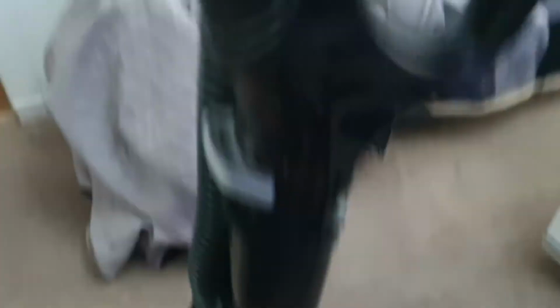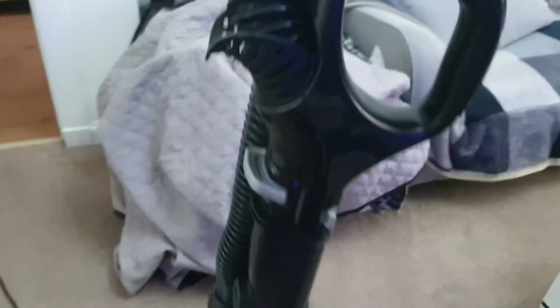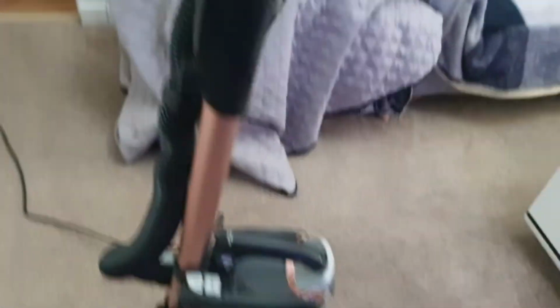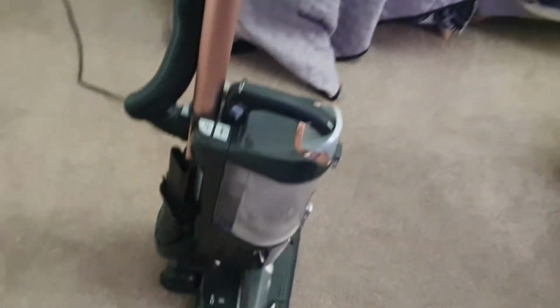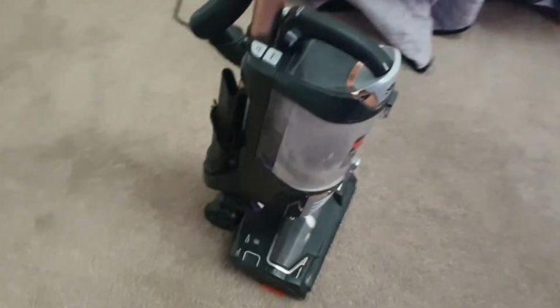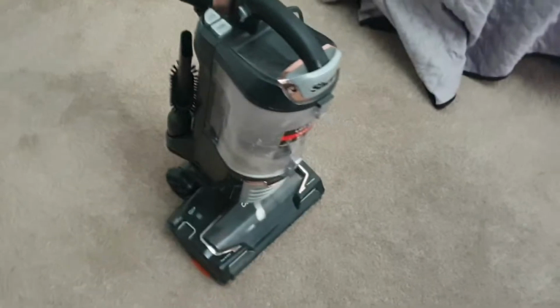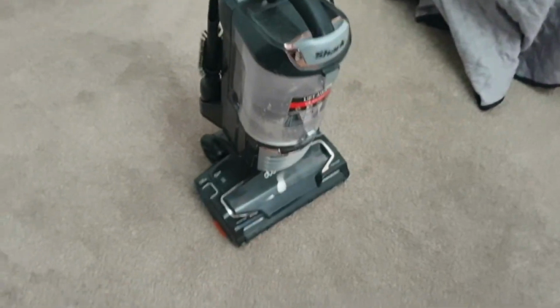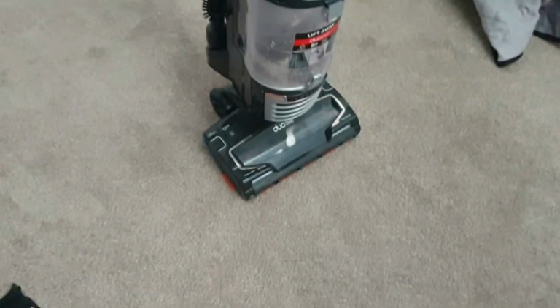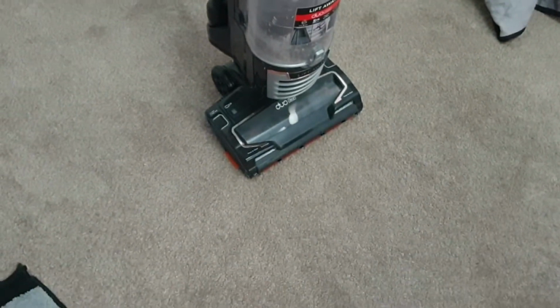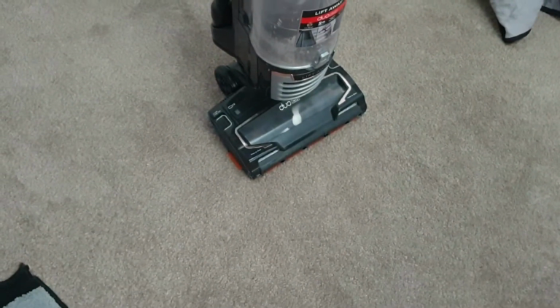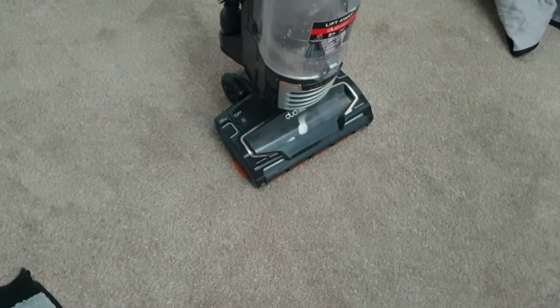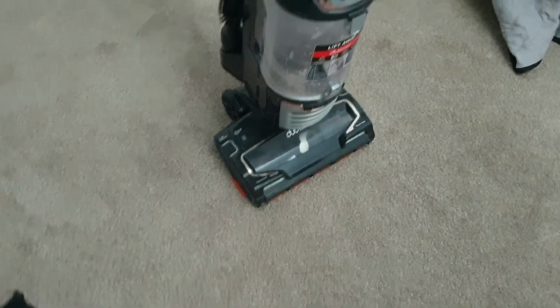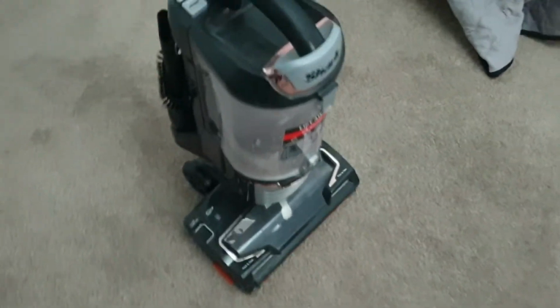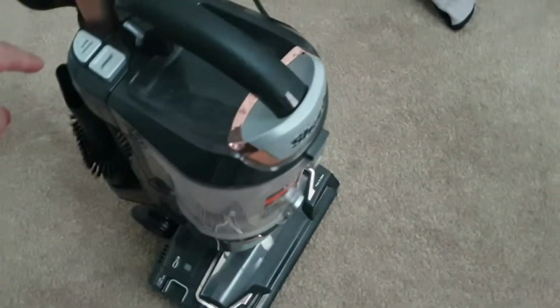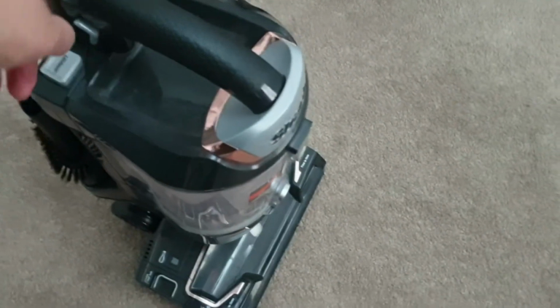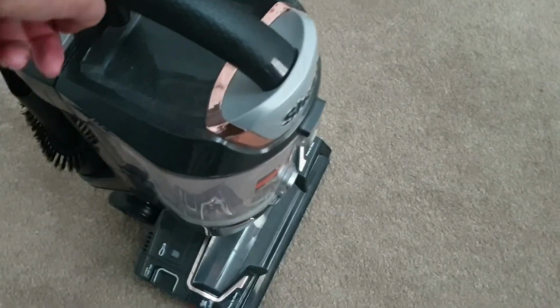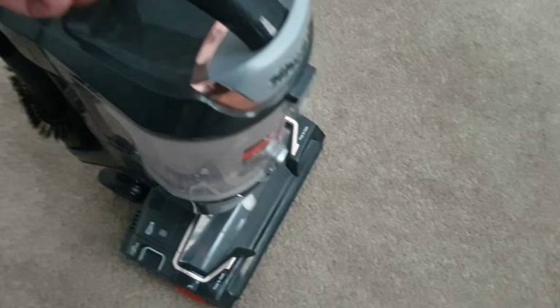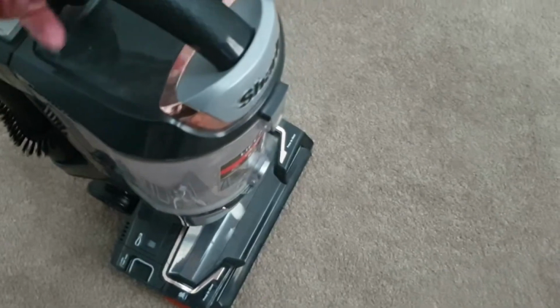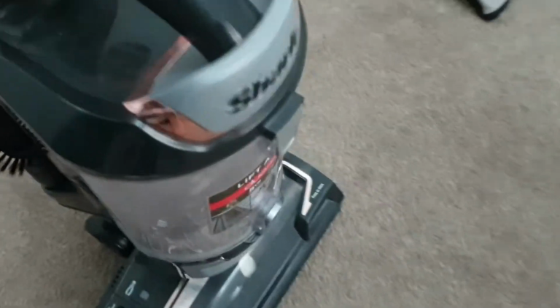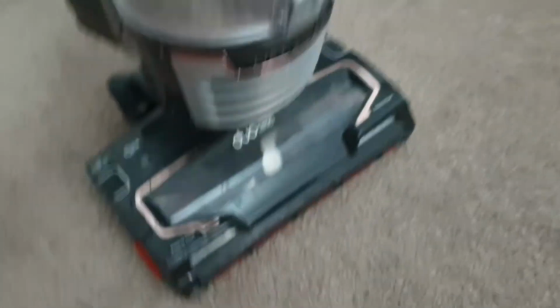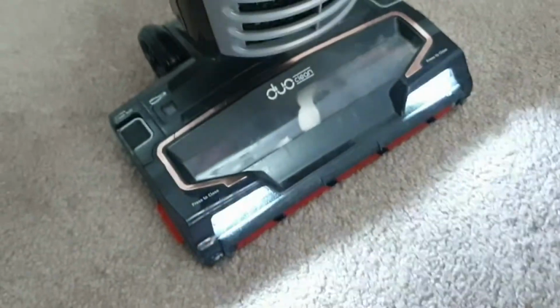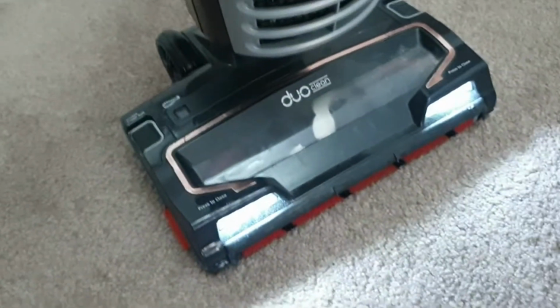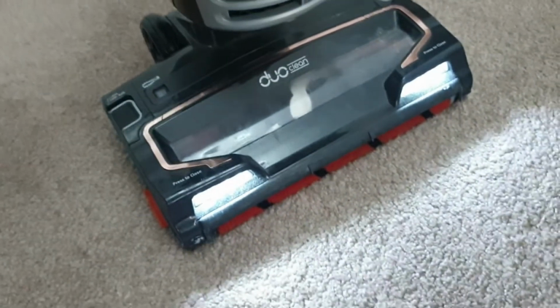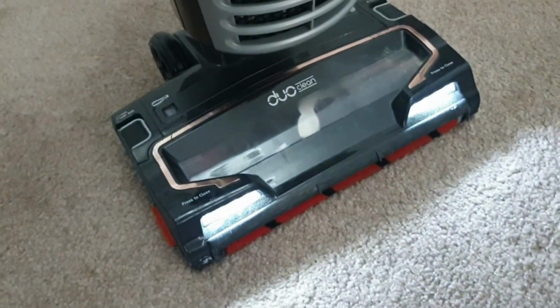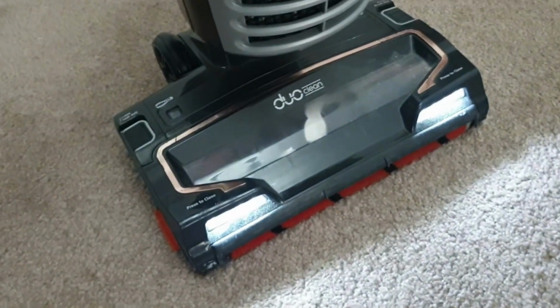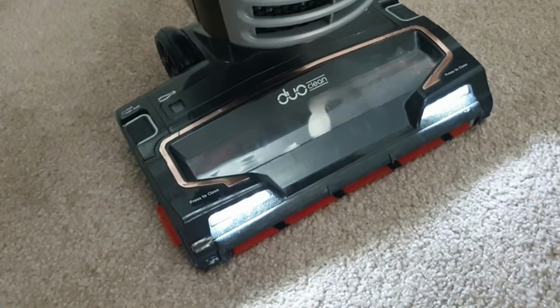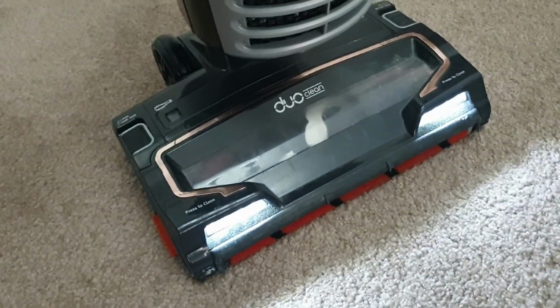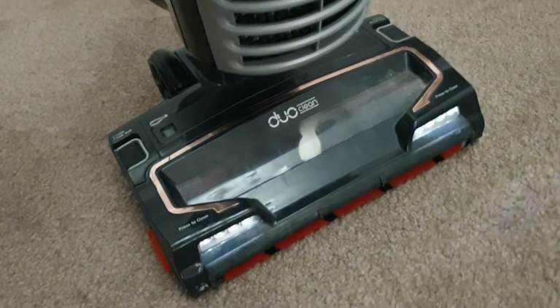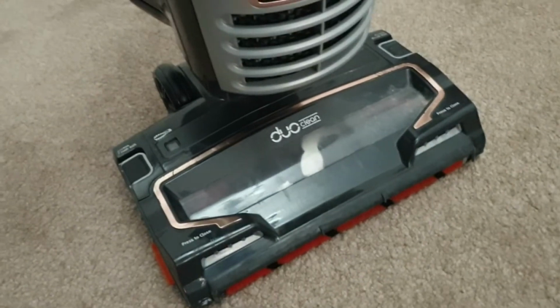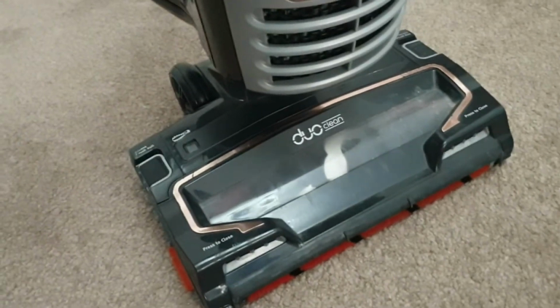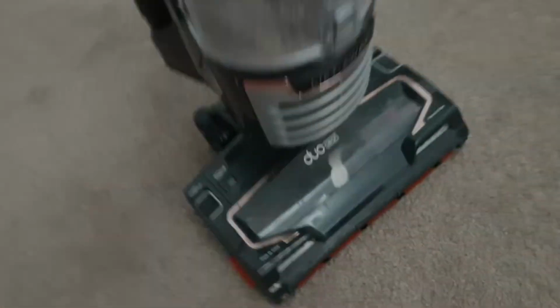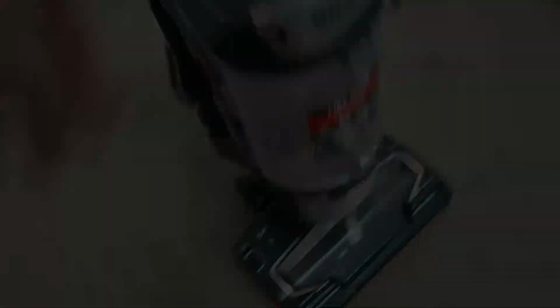I don't have stairs so I haven't had to use that function much, but it's a nice size. I love the fact that it's got a light on the front, it's really powerful, it's a nice design, and it picks things up really well.